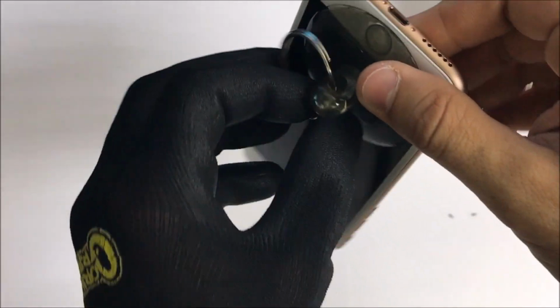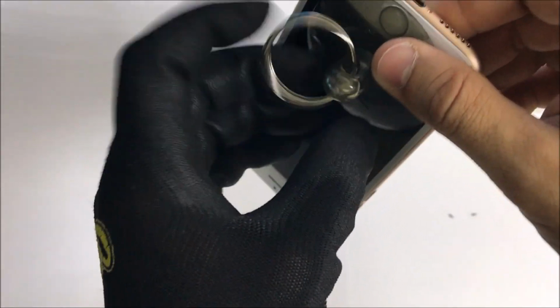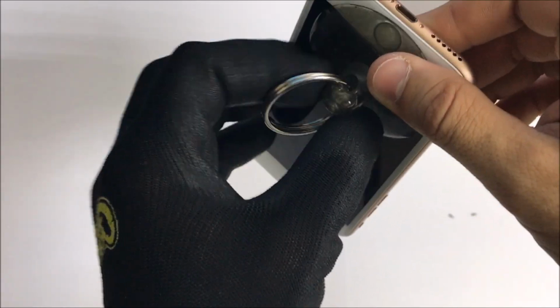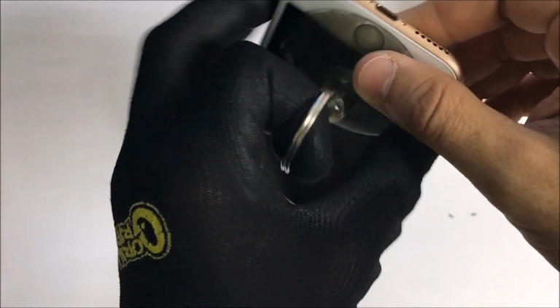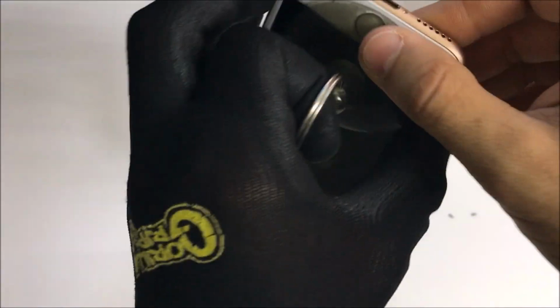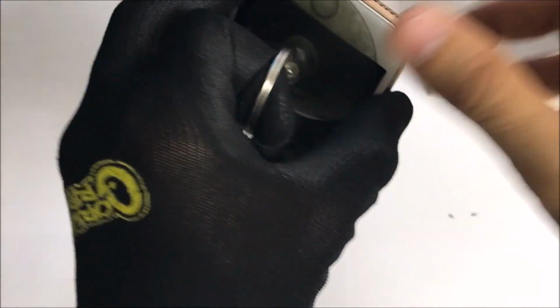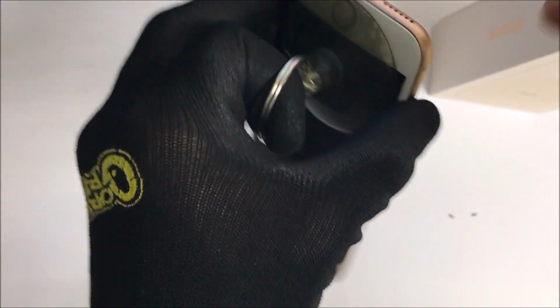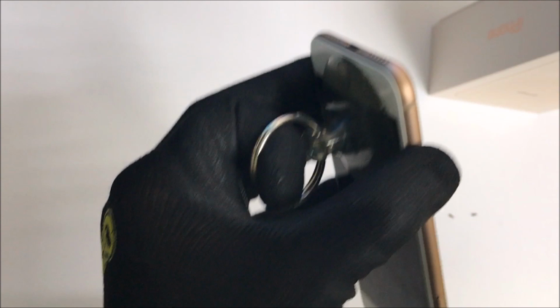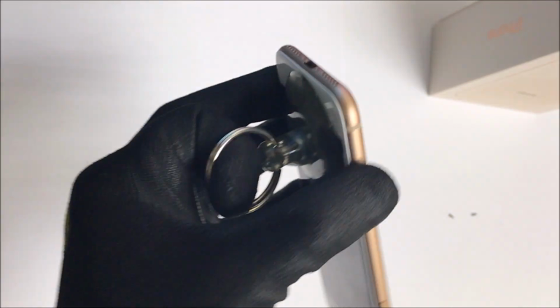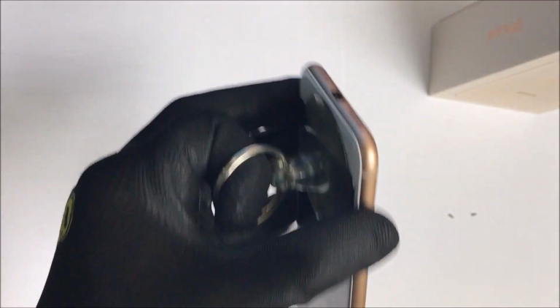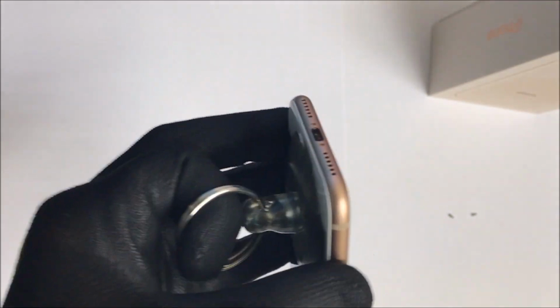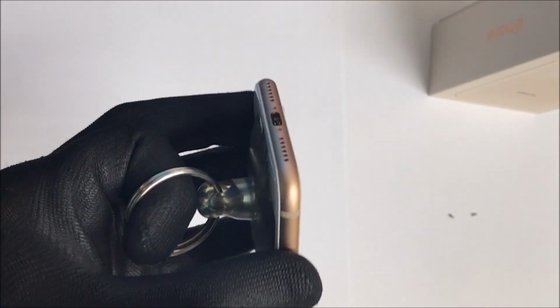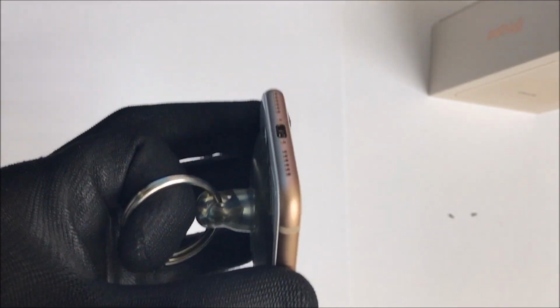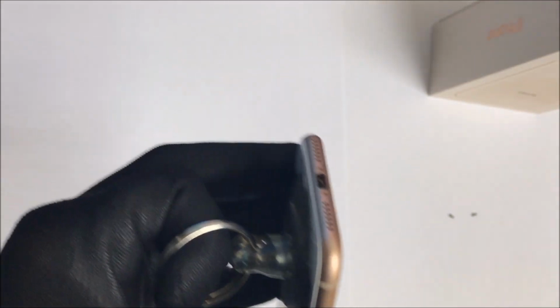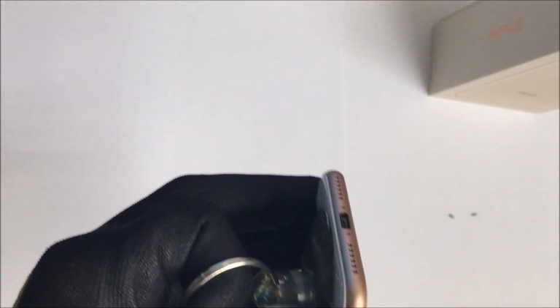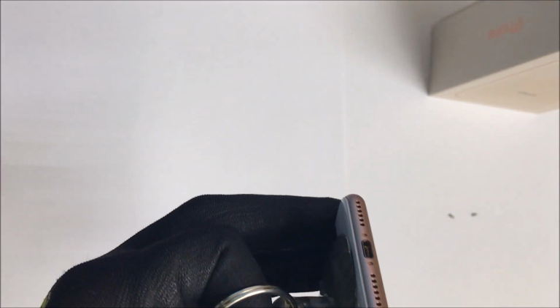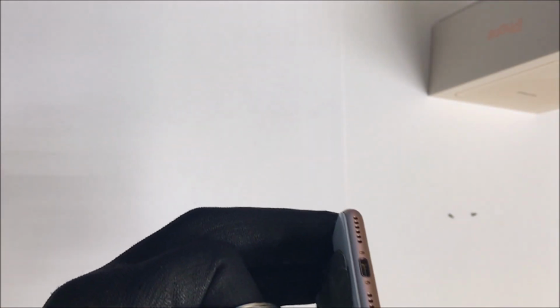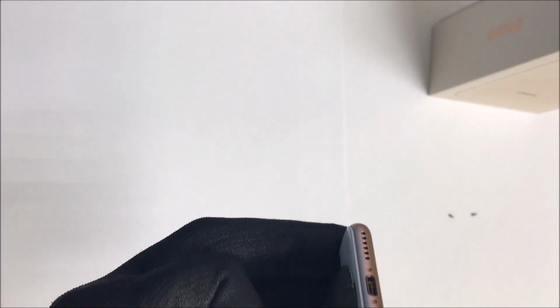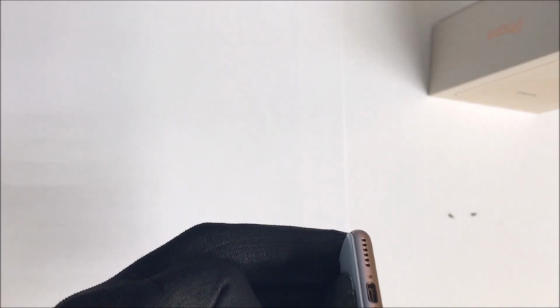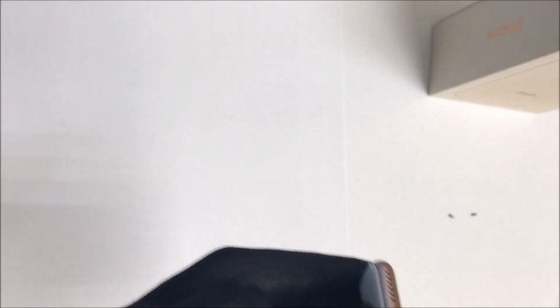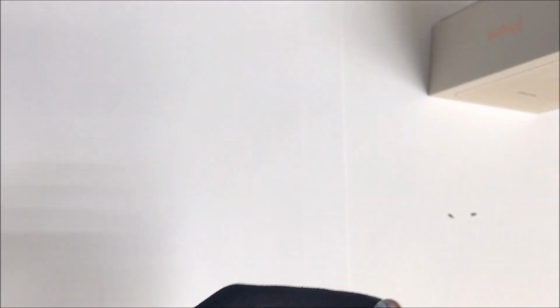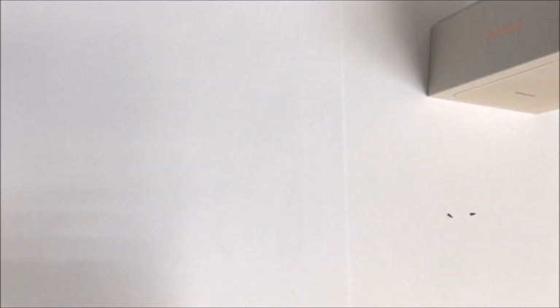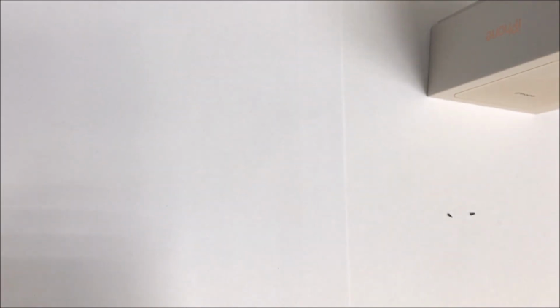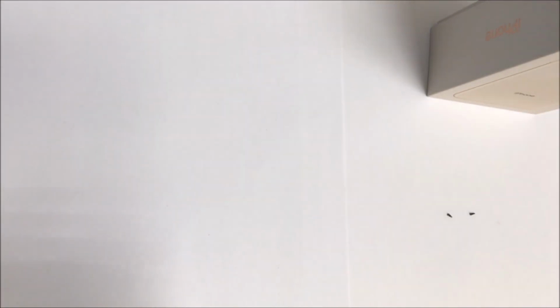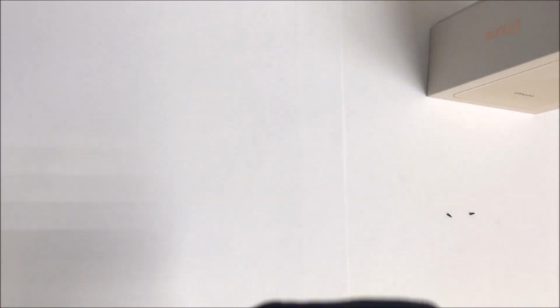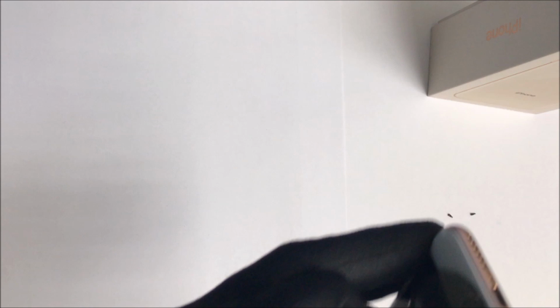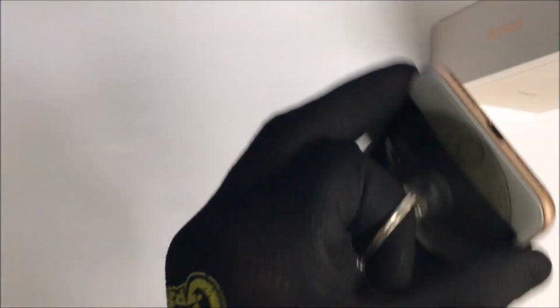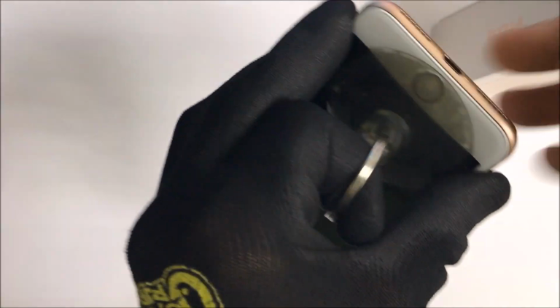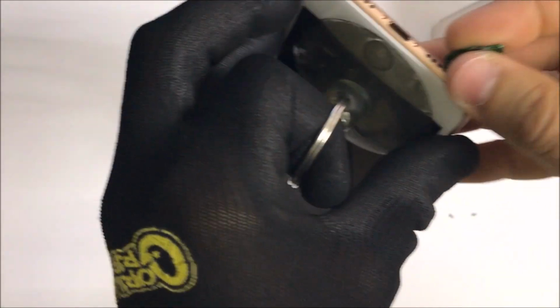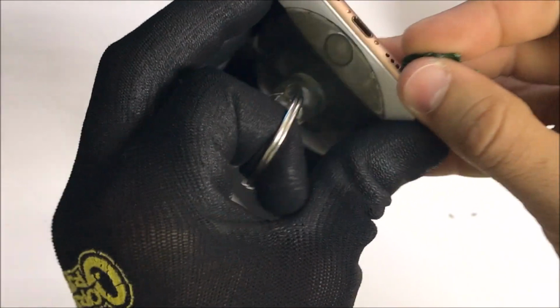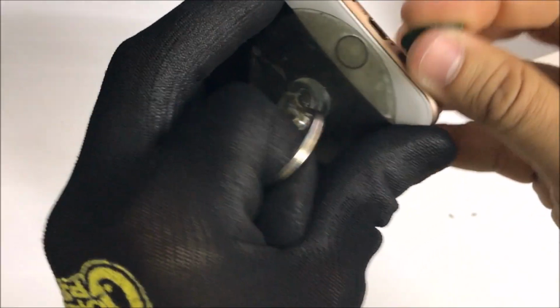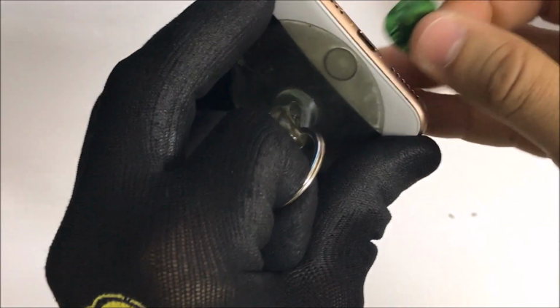Once we see a small opening, we're going to have to stick a tool in between to help us leverage and pry up.